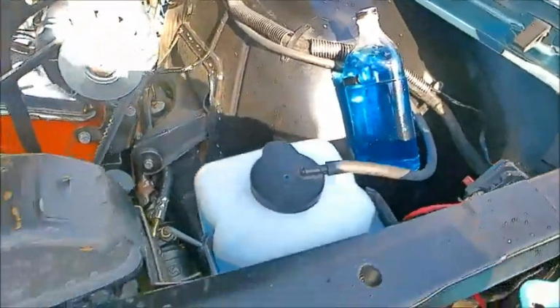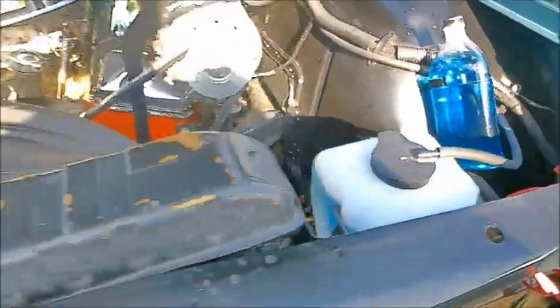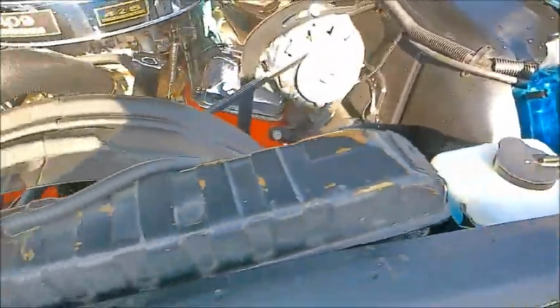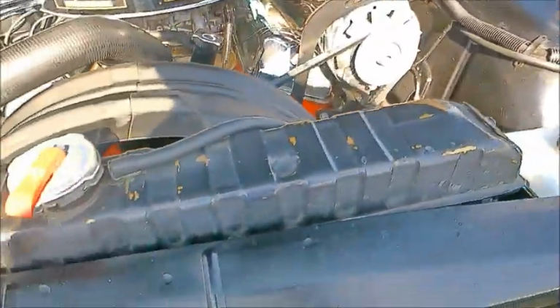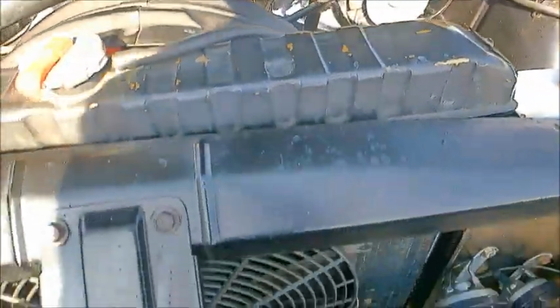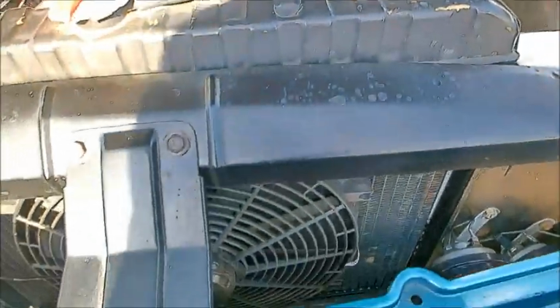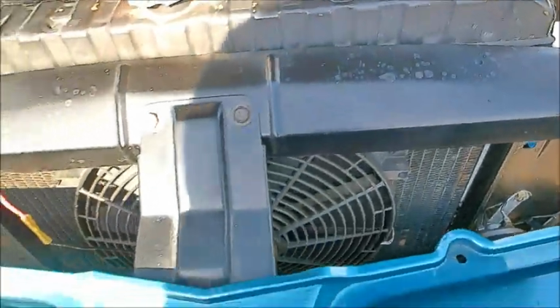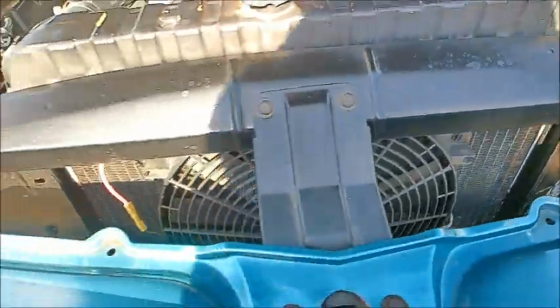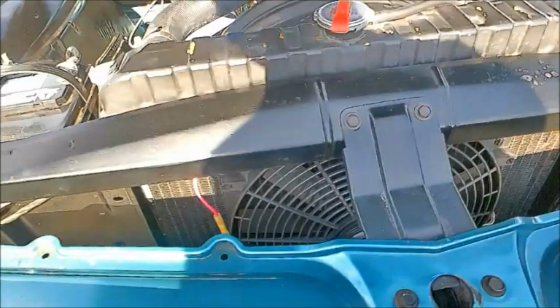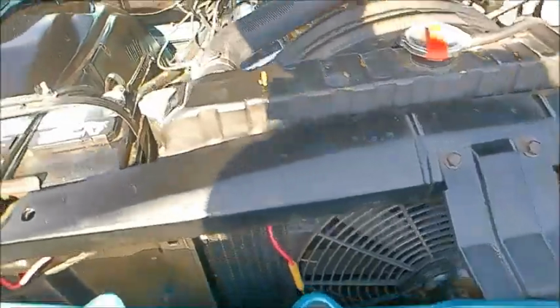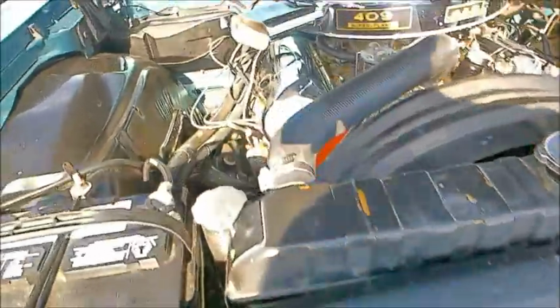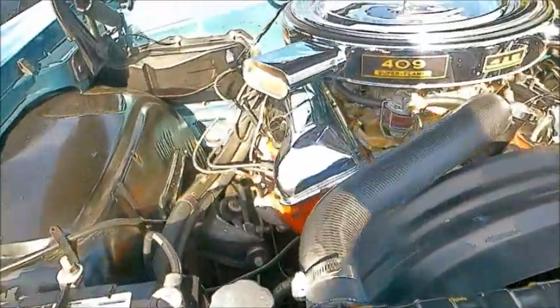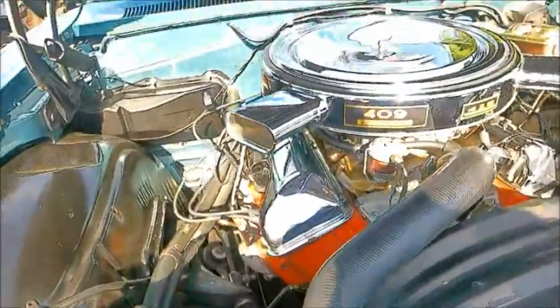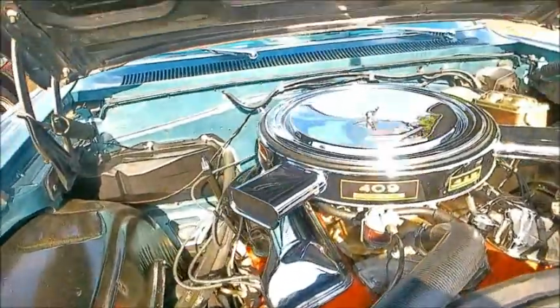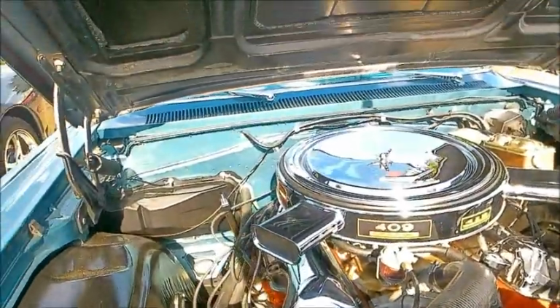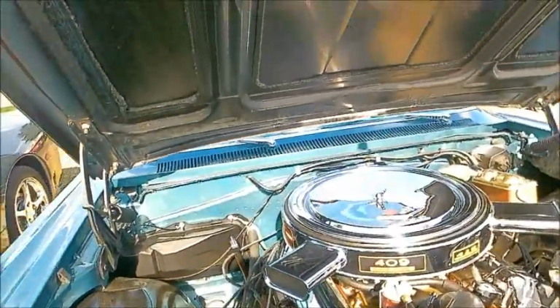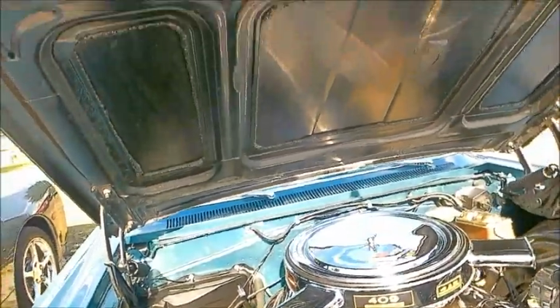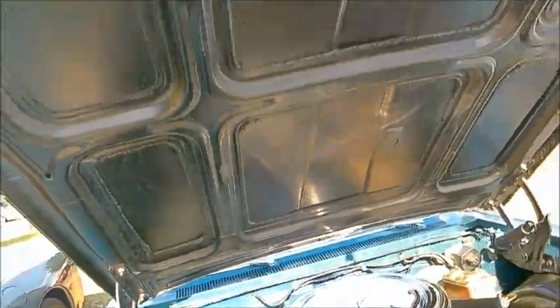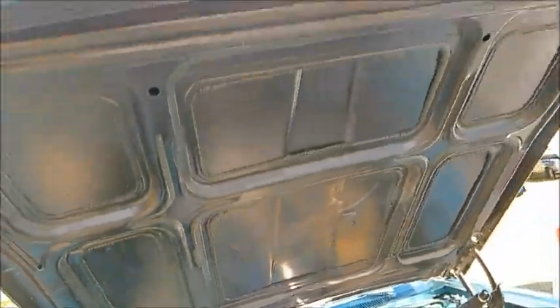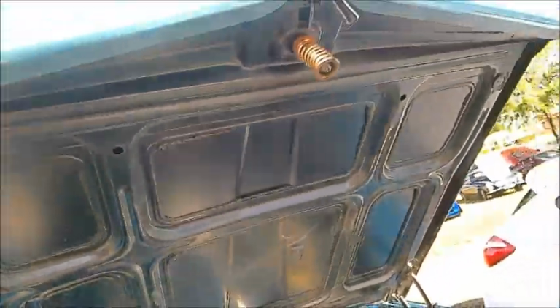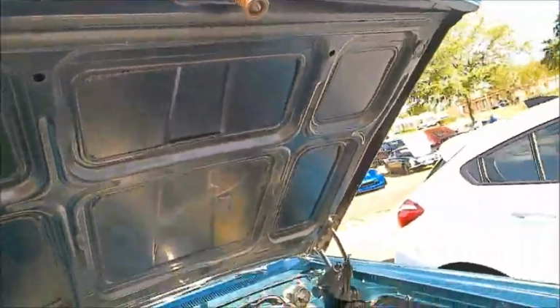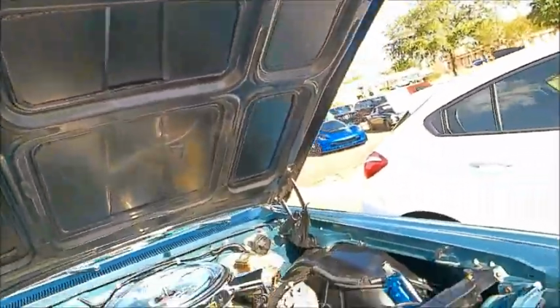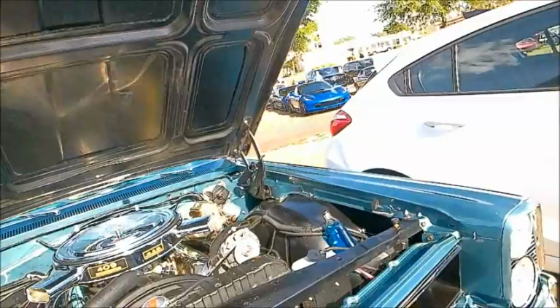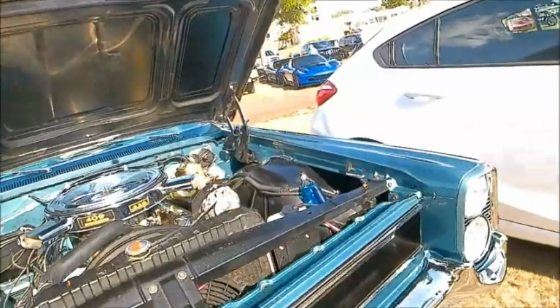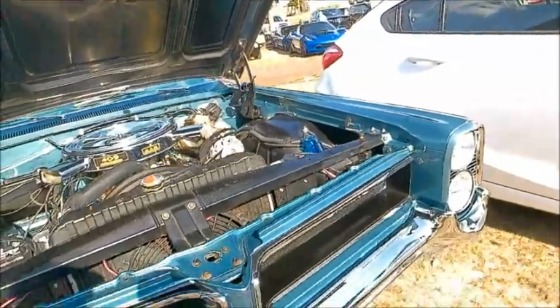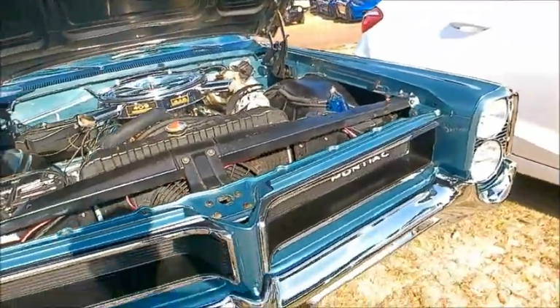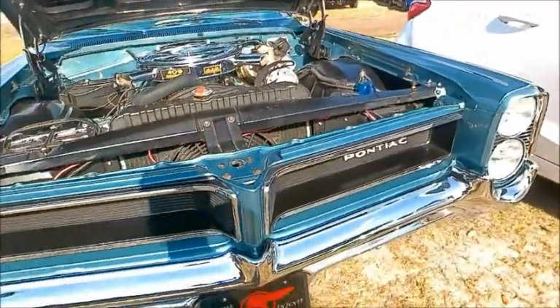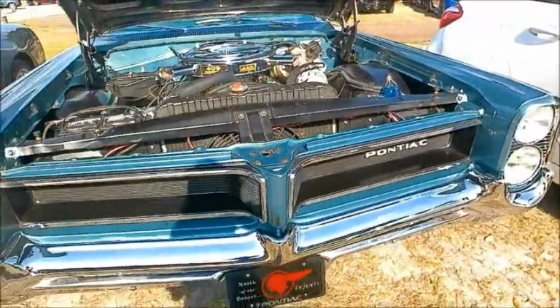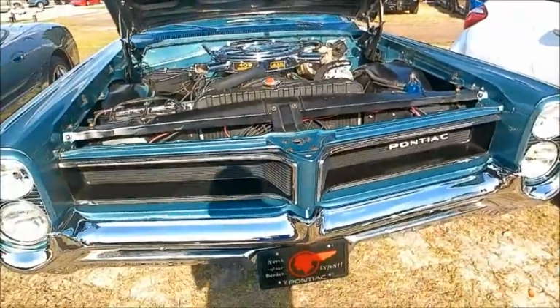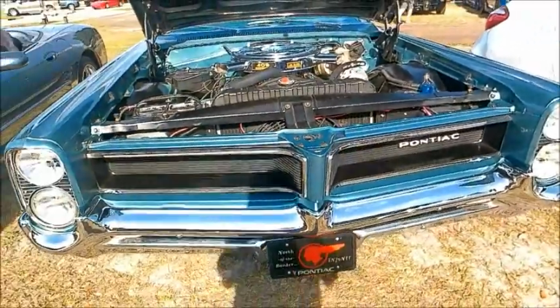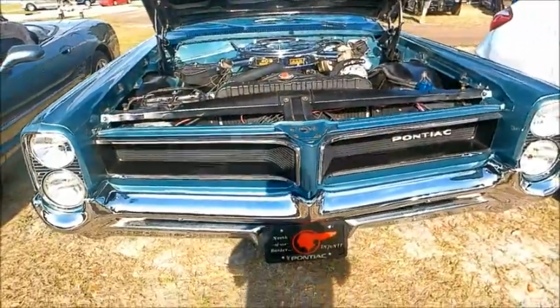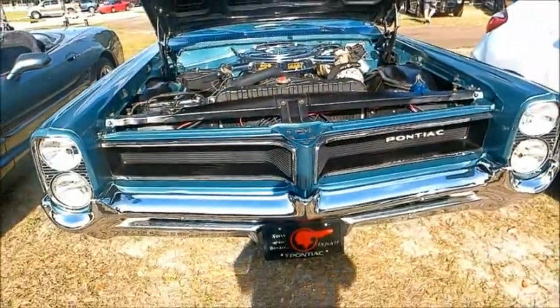Beautifully redone under the hood here, and a very nice shade of blue.